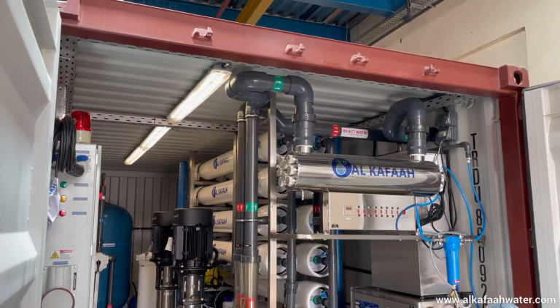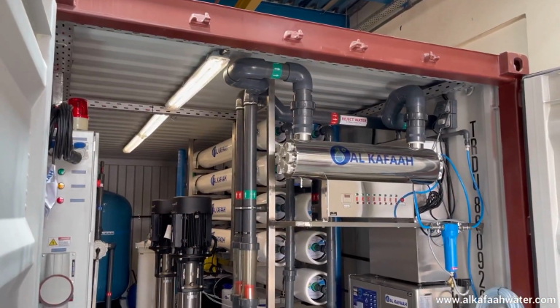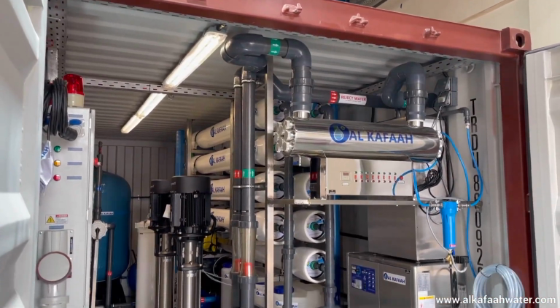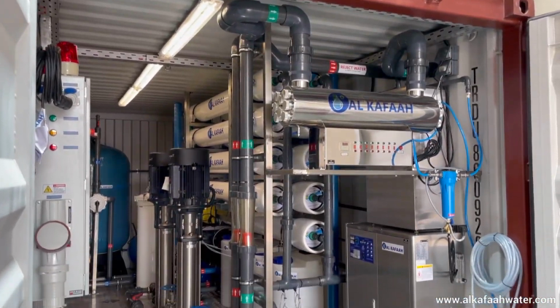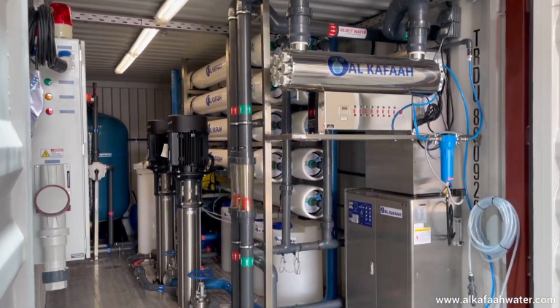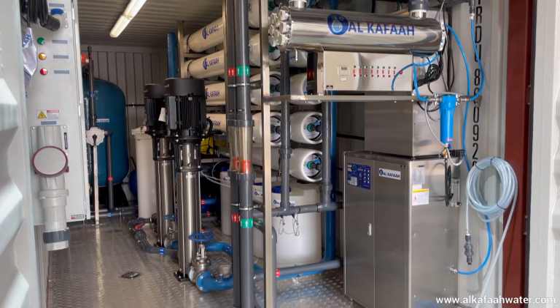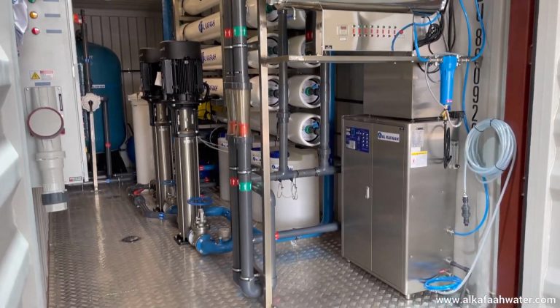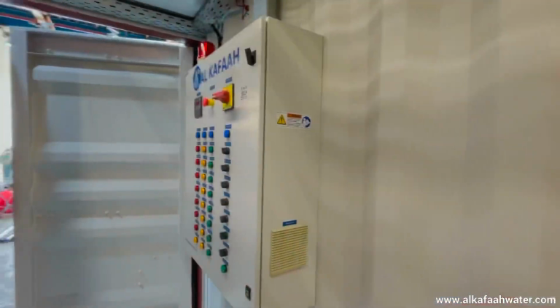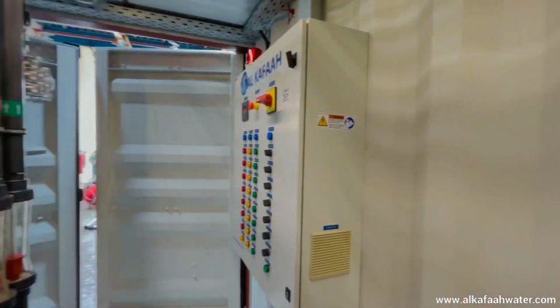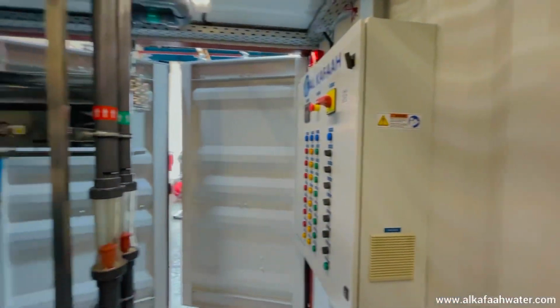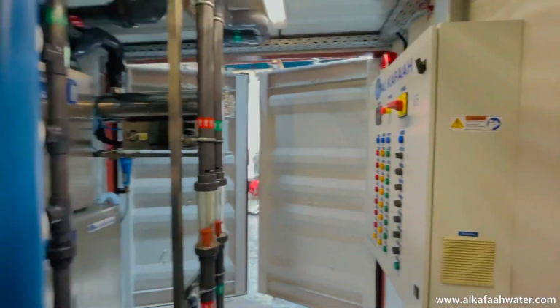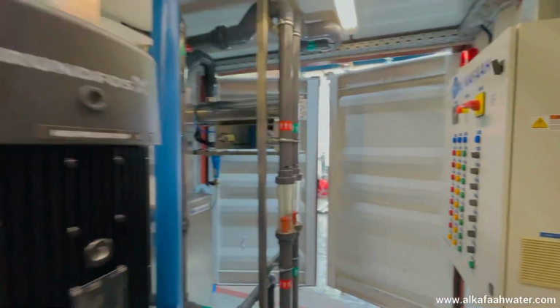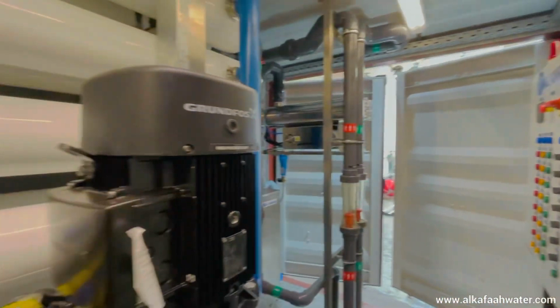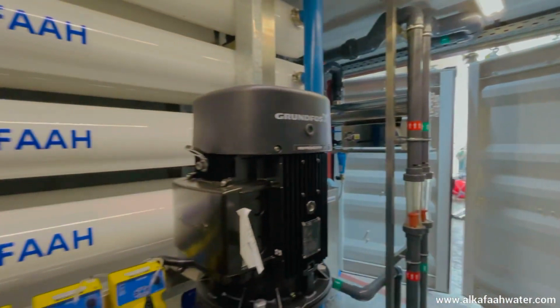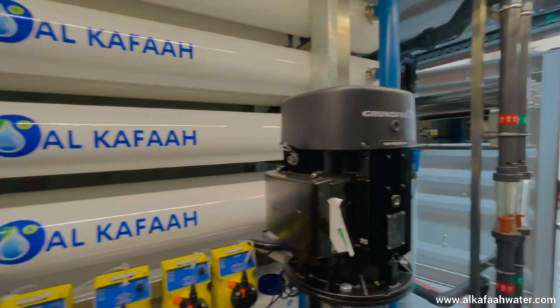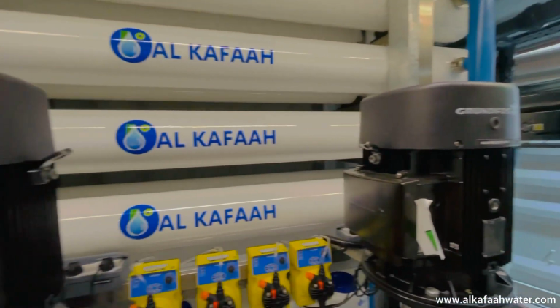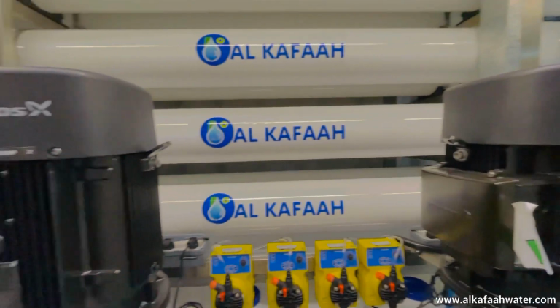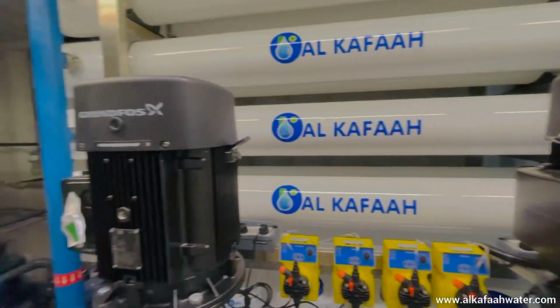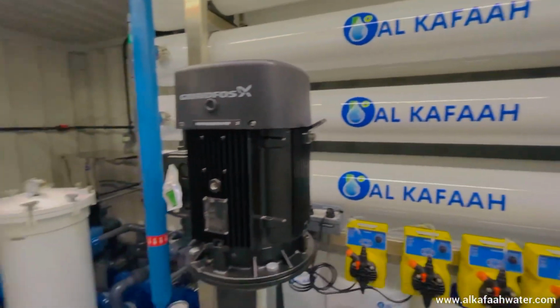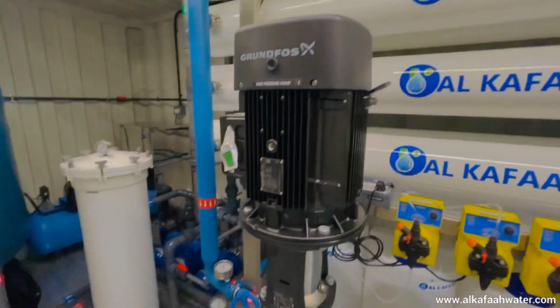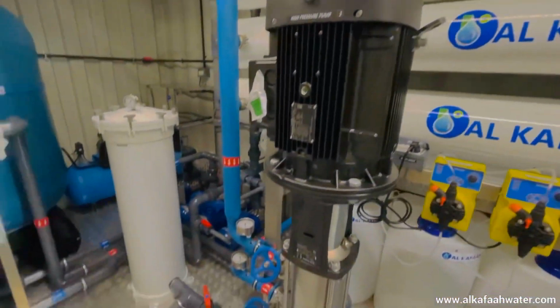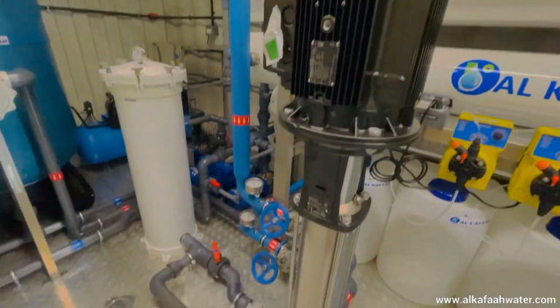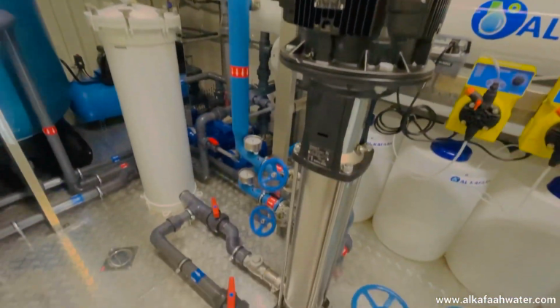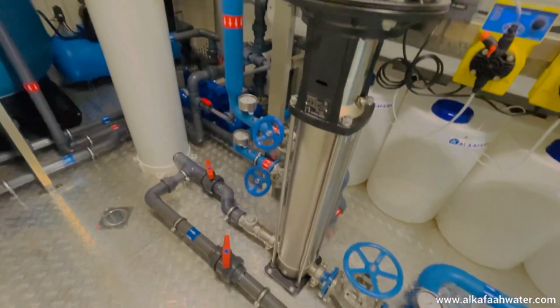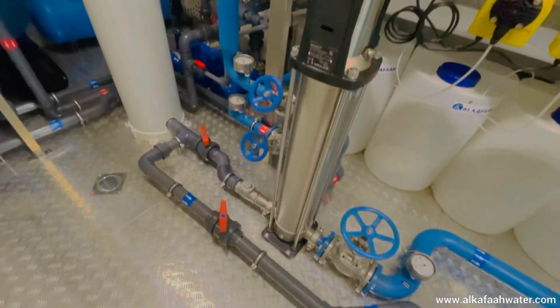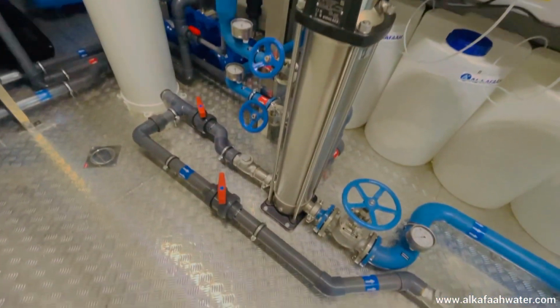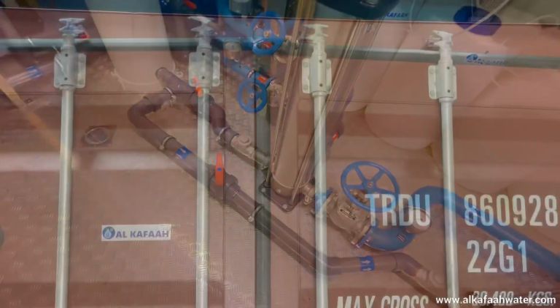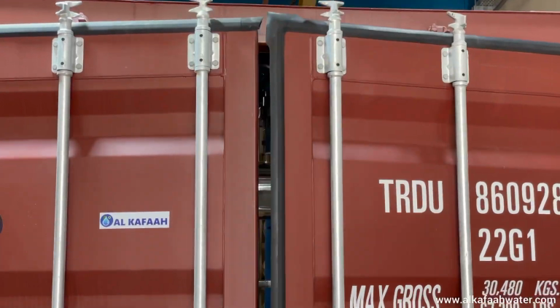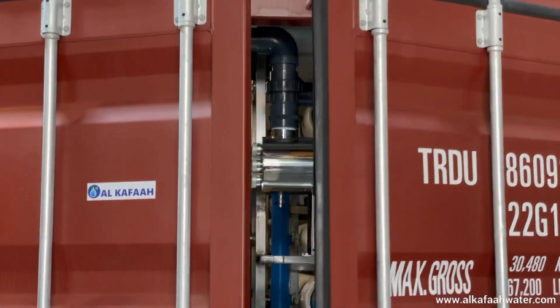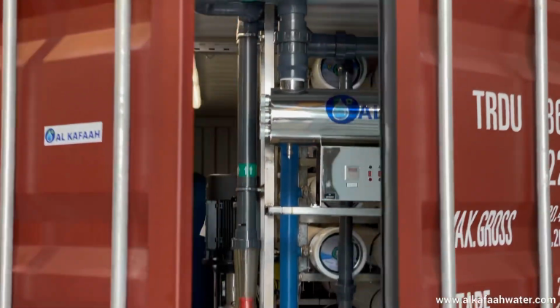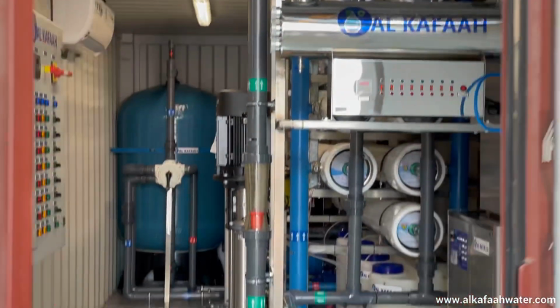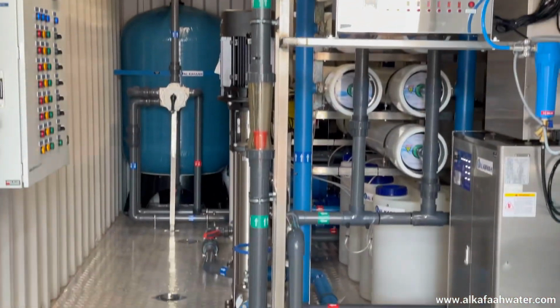All equipment installed inside the container is systematically laid out to accommodate inside a single 20-foot ISO container, in addition to leaving ample space for daily operation, regular servicing, and periodical maintenance.